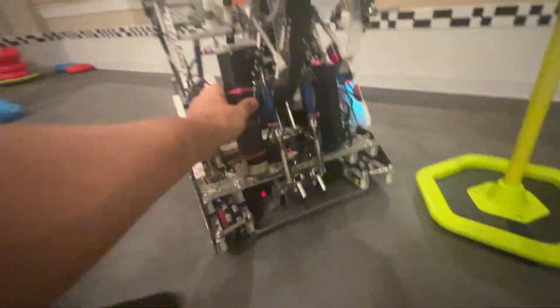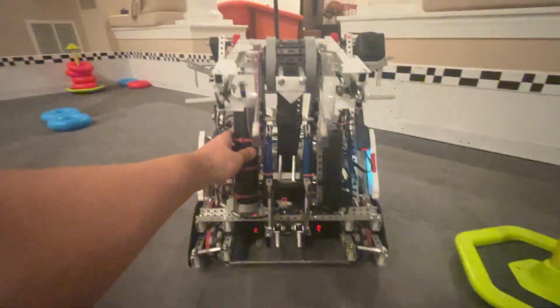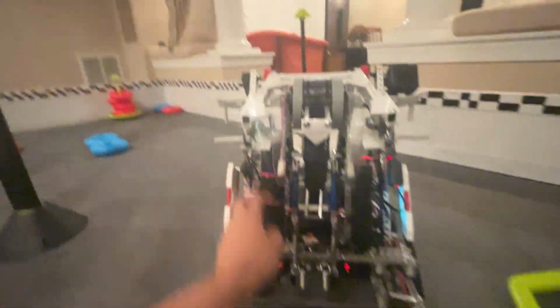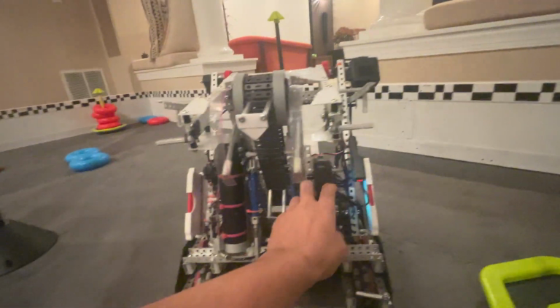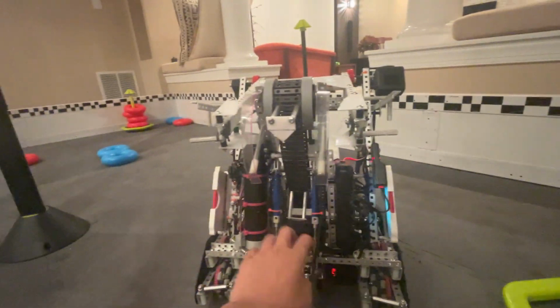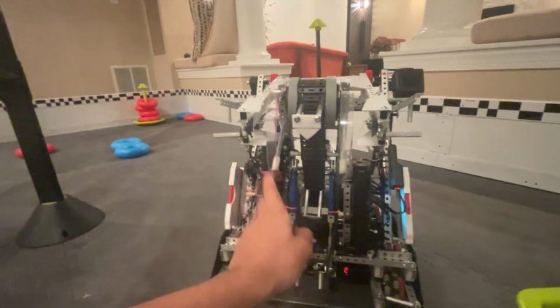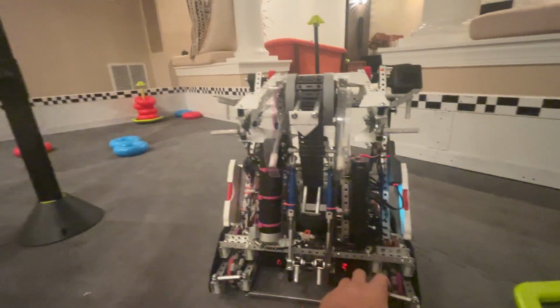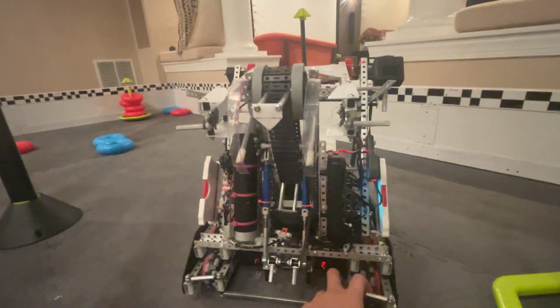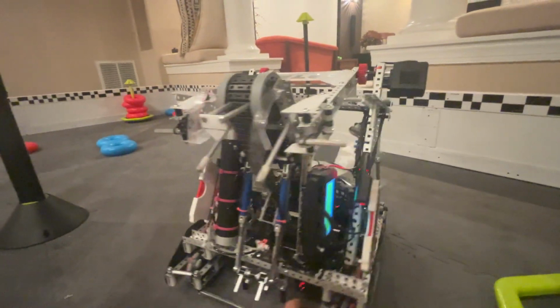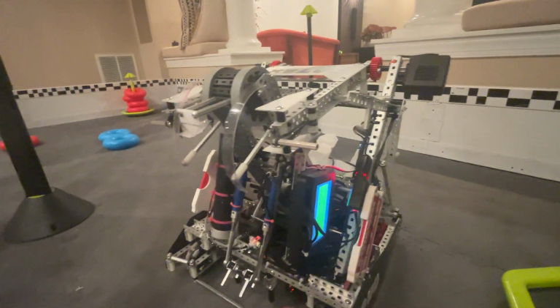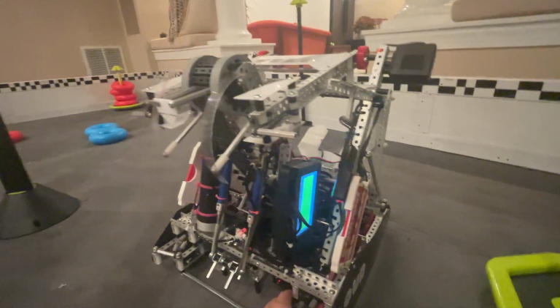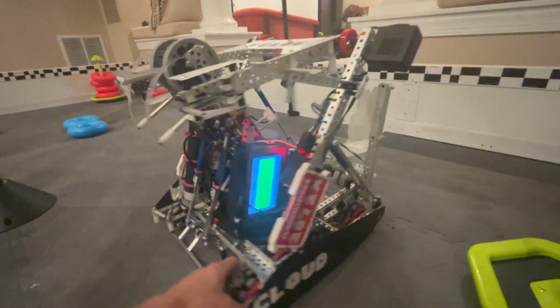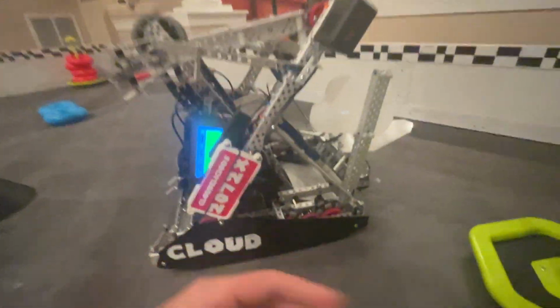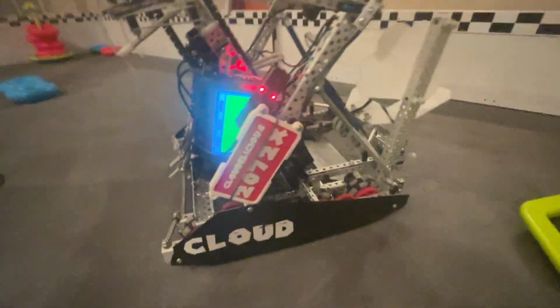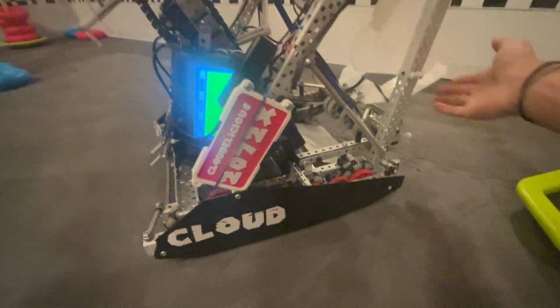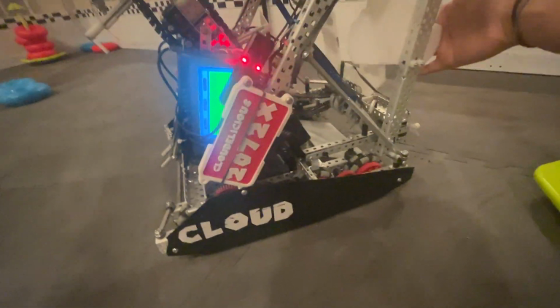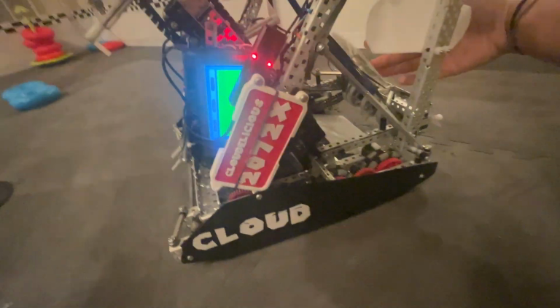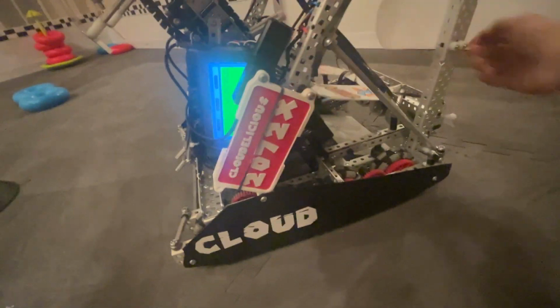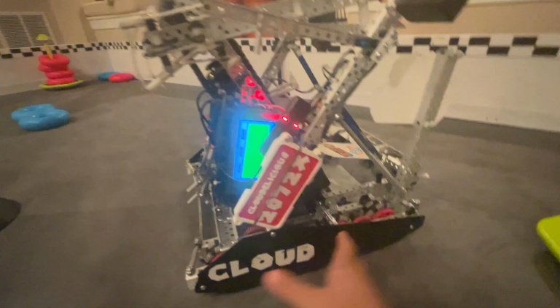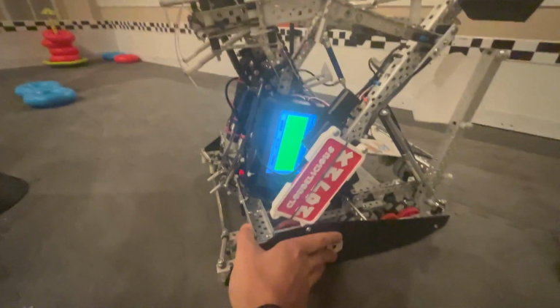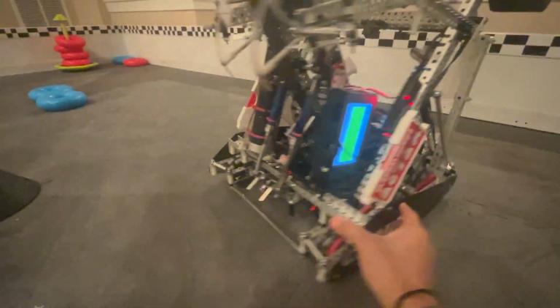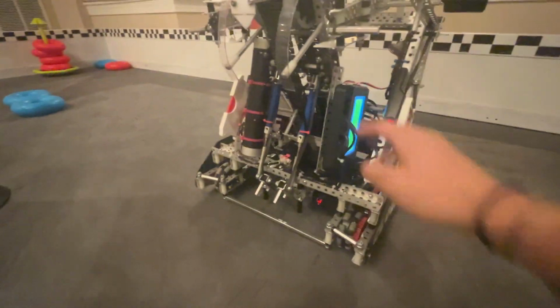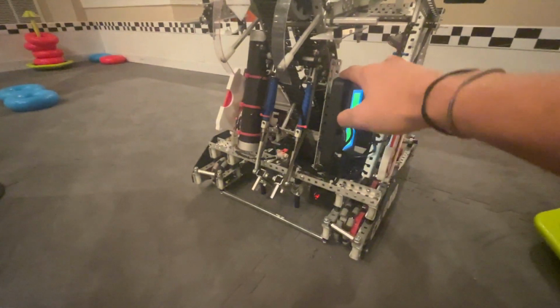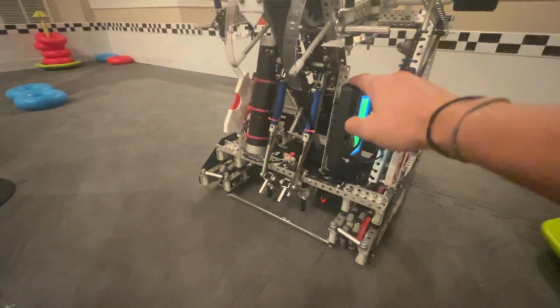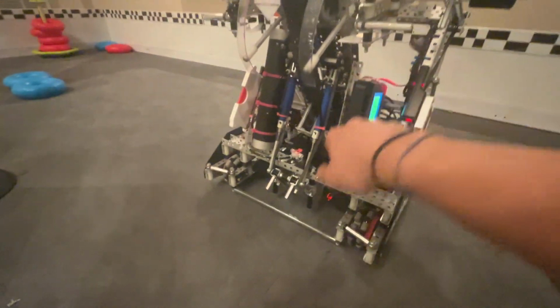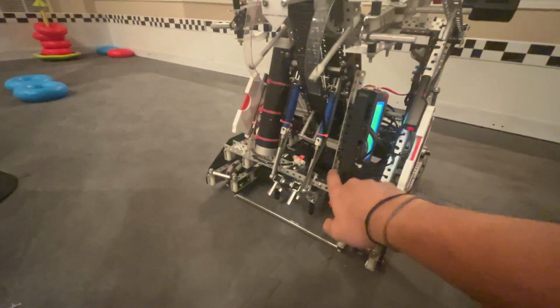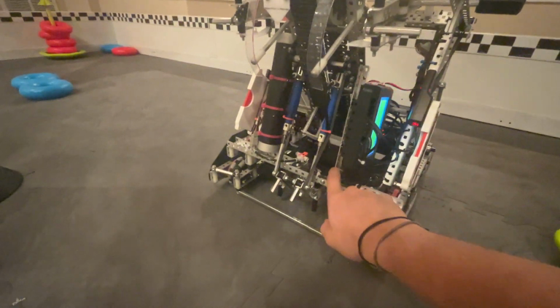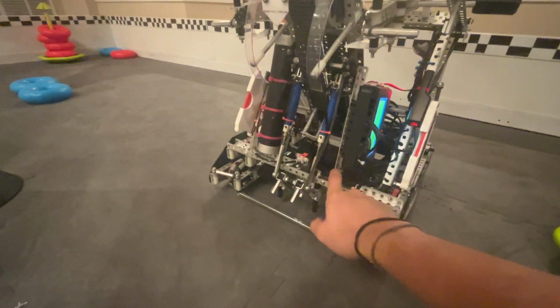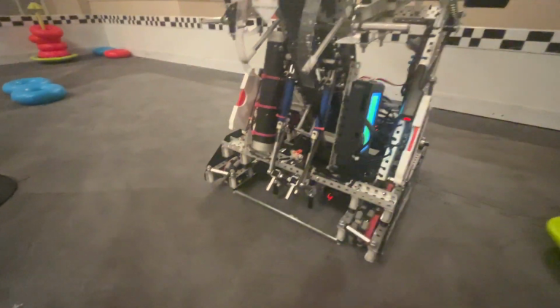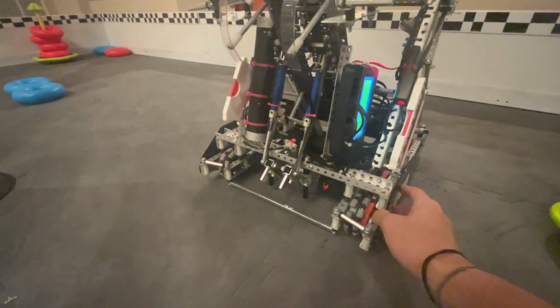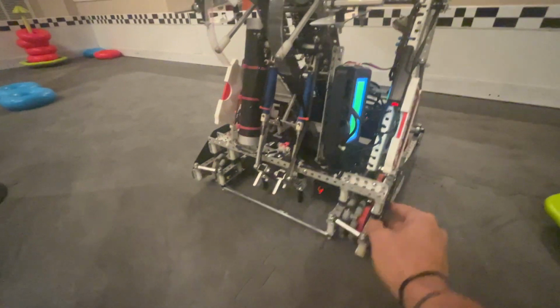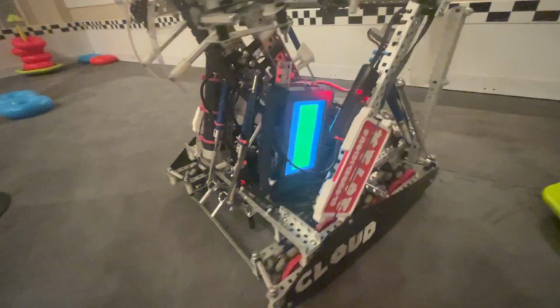We're running one tank — just lighter, and we don't really need the air for much more than the clamp. The brain's on the side here, mounted to this pillar.